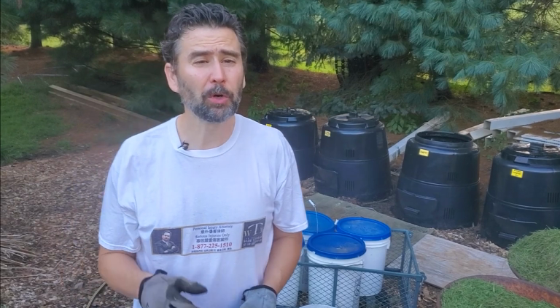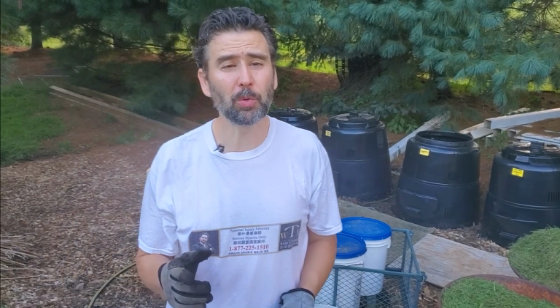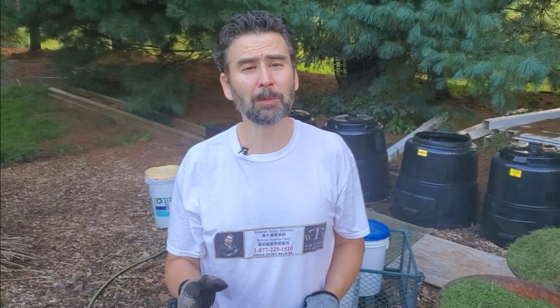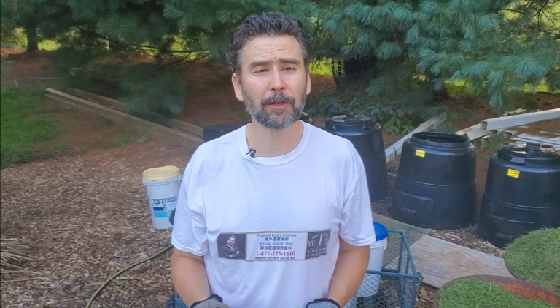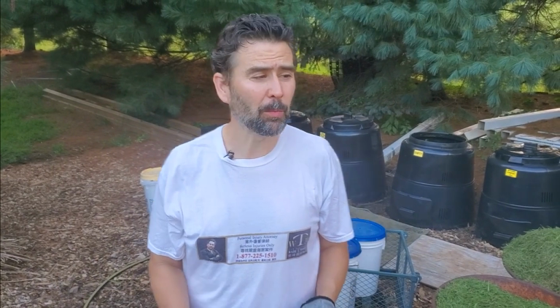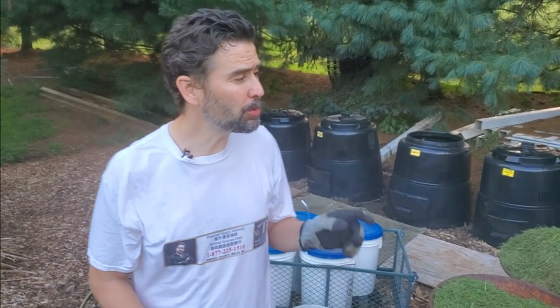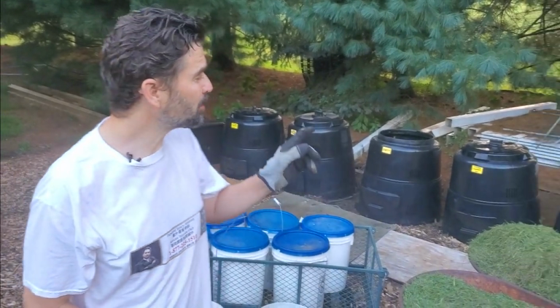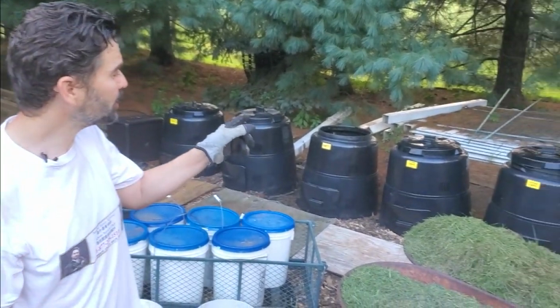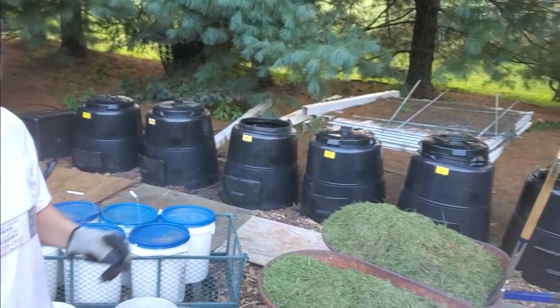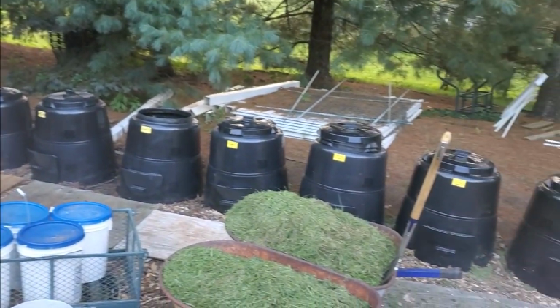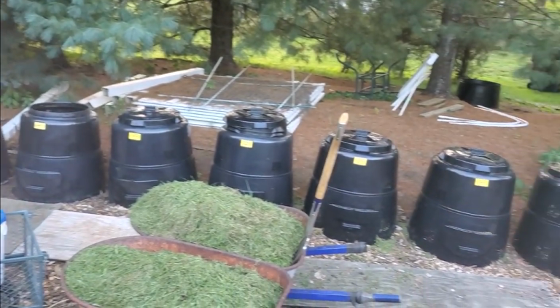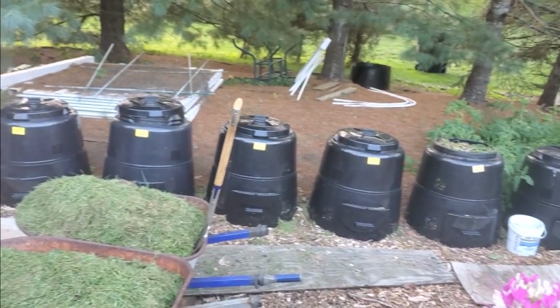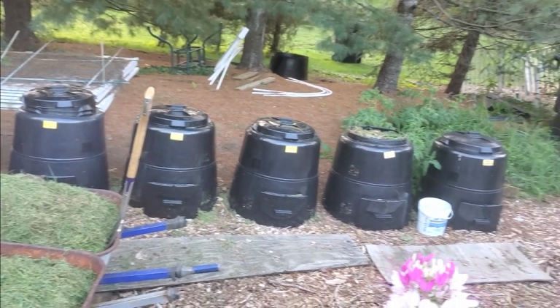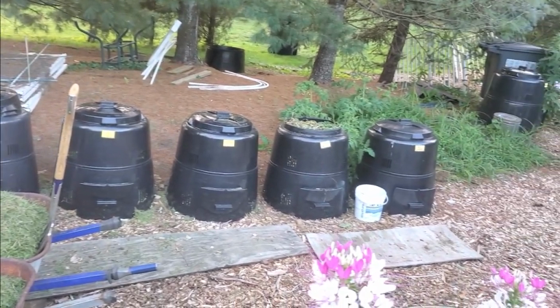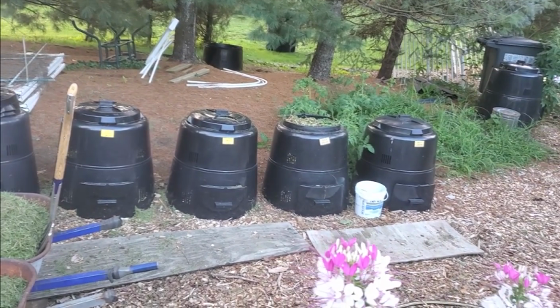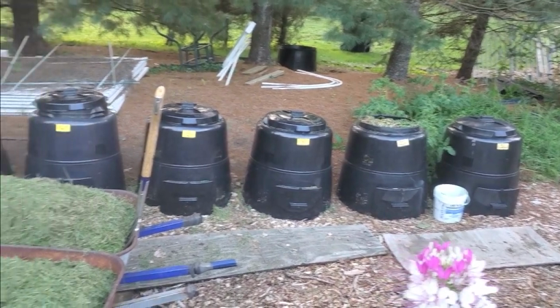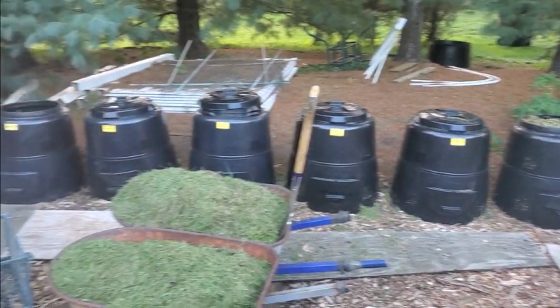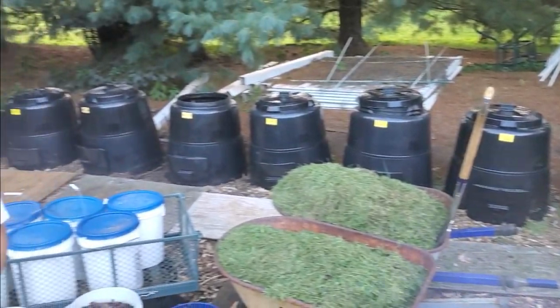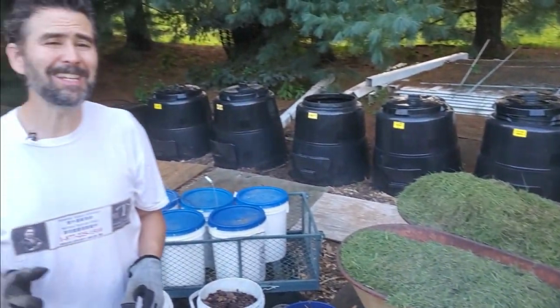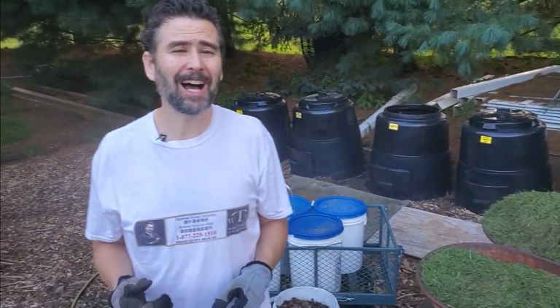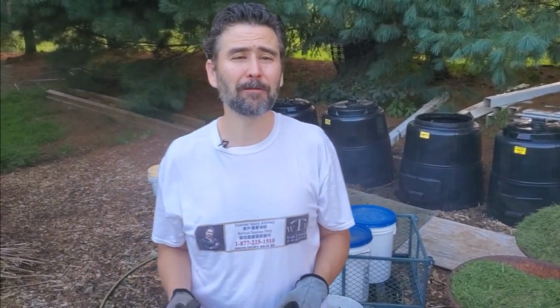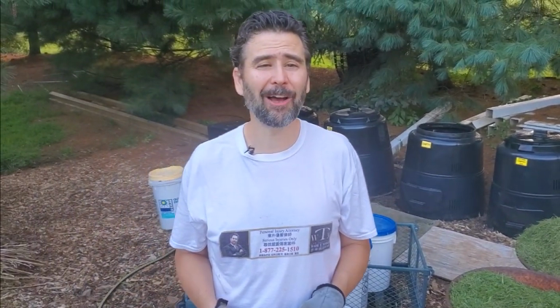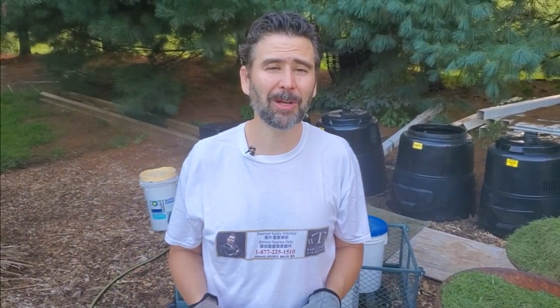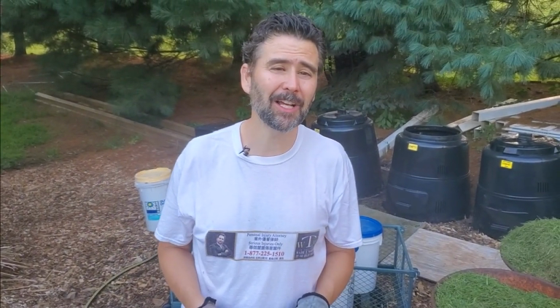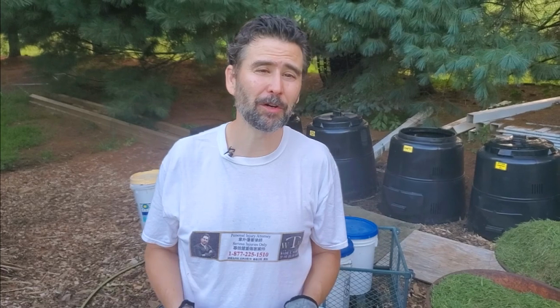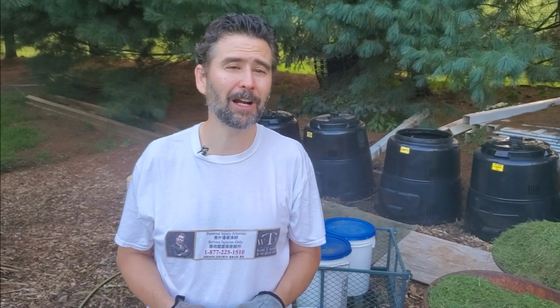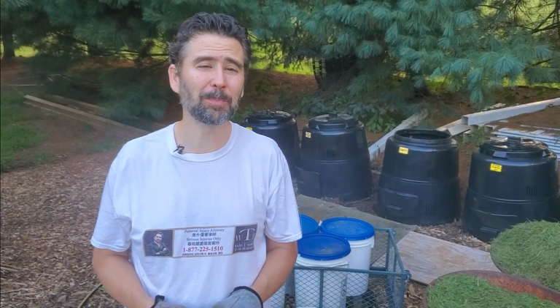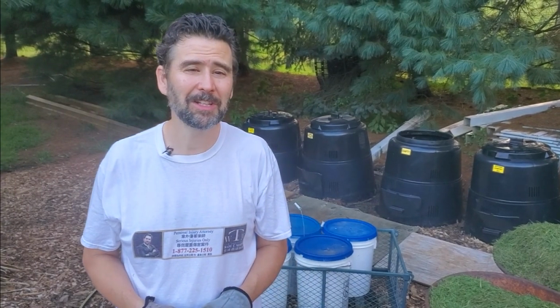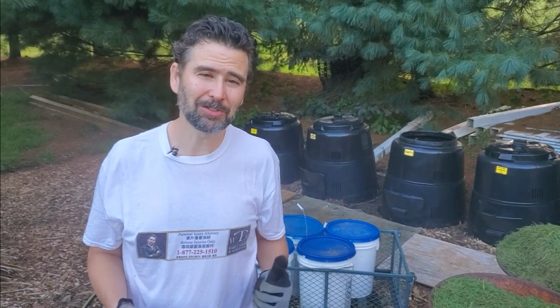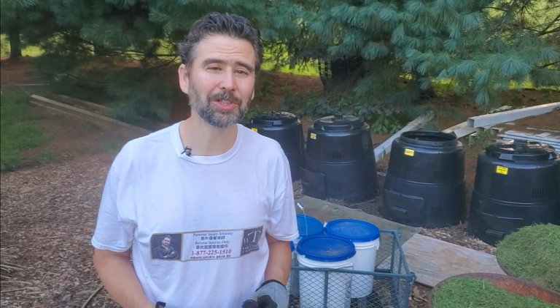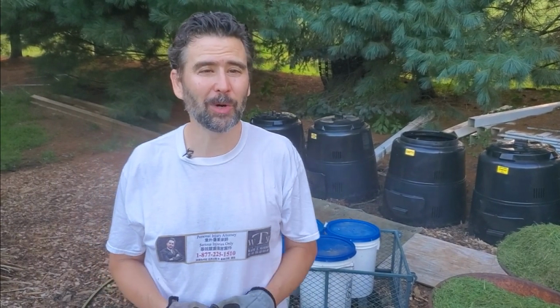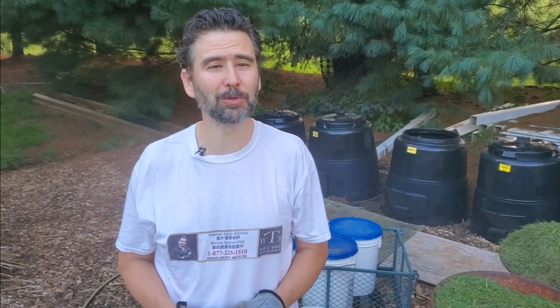We're going to do it with minimal effort. We're going to use these machines over here called the Earth Machine. There are many similar composters, but these I get from my county, subsidized to $35 a piece, so they're just a great solution.